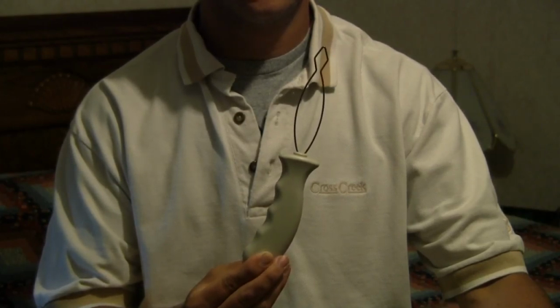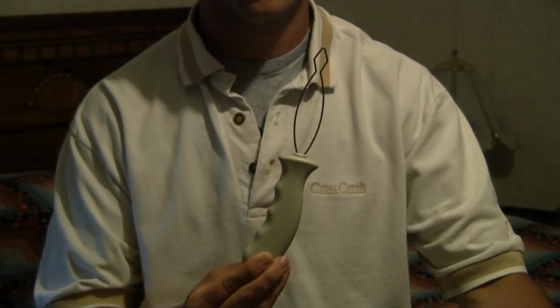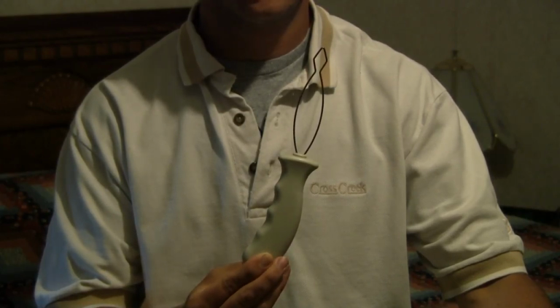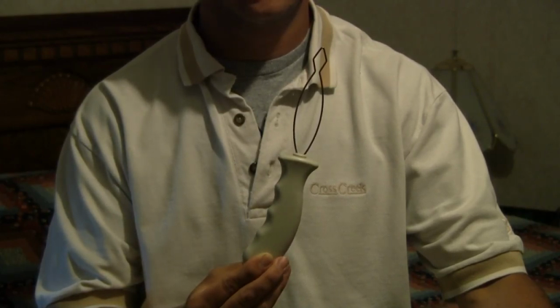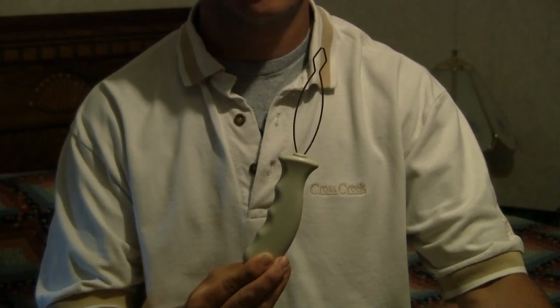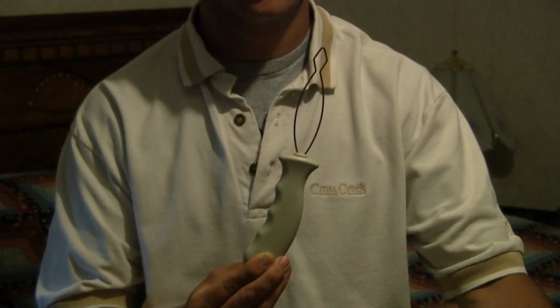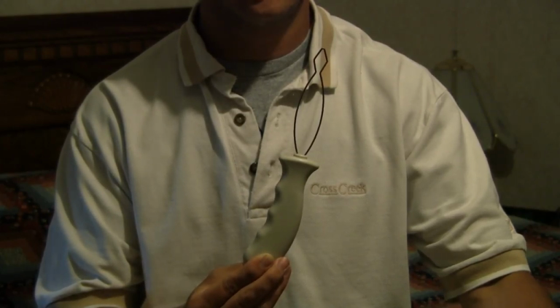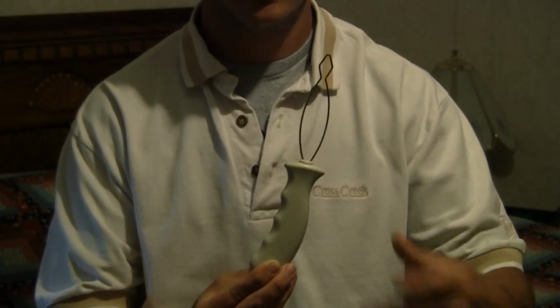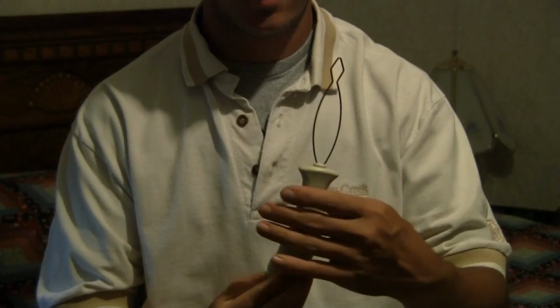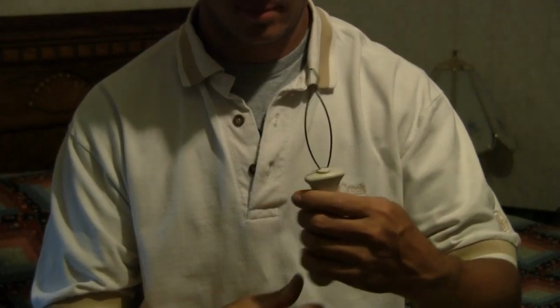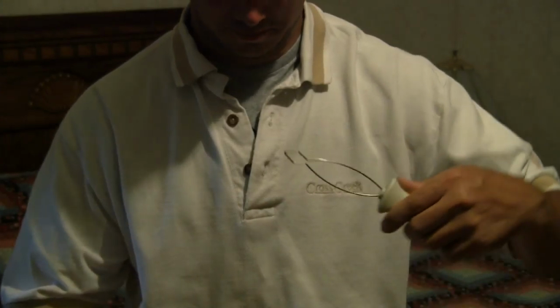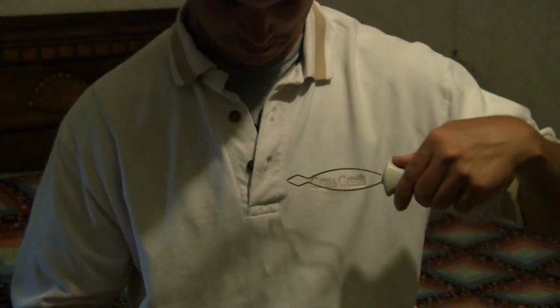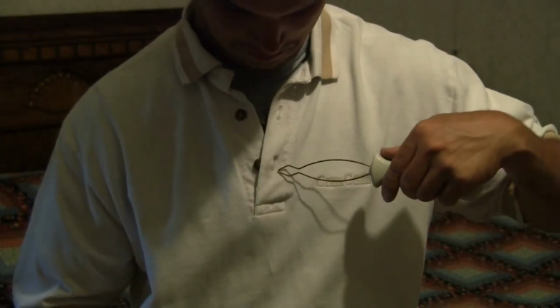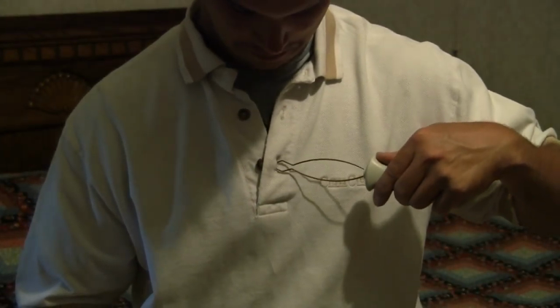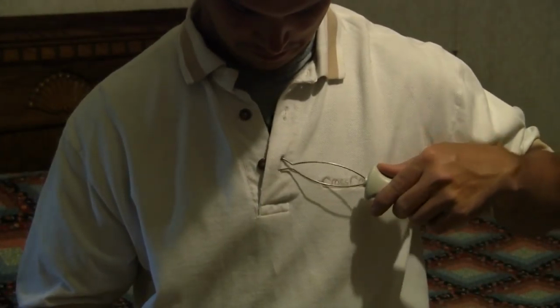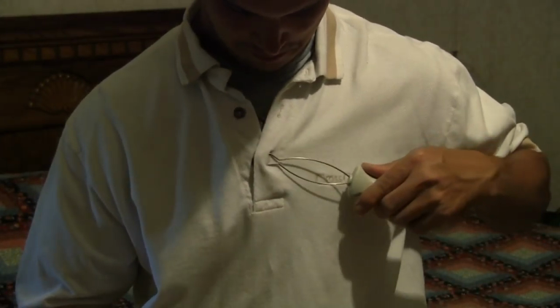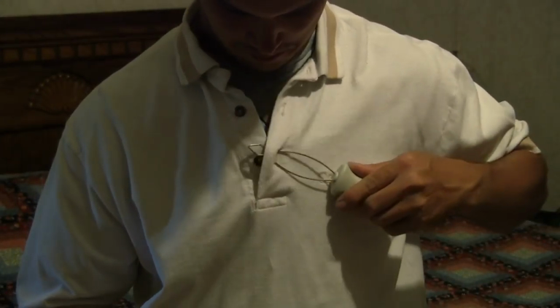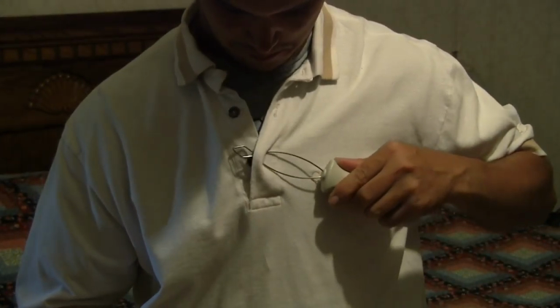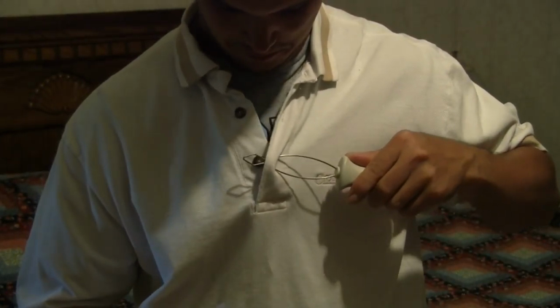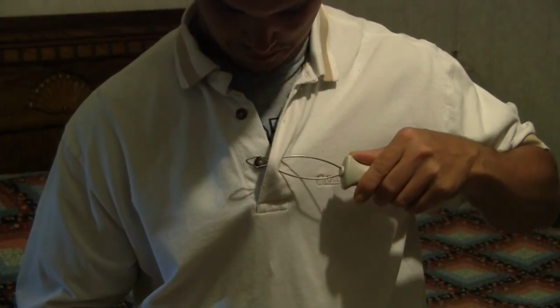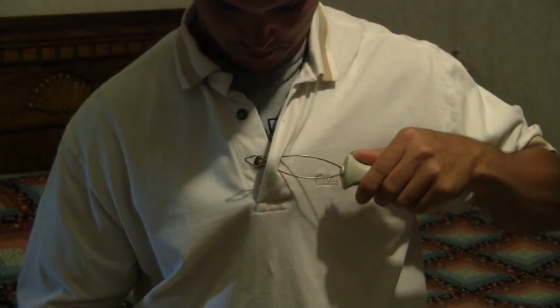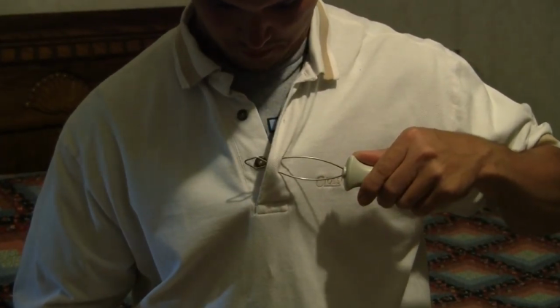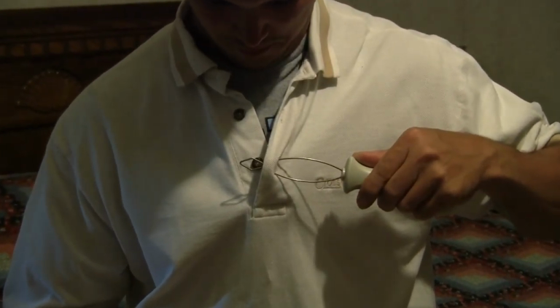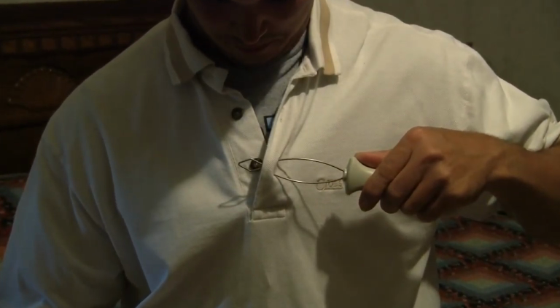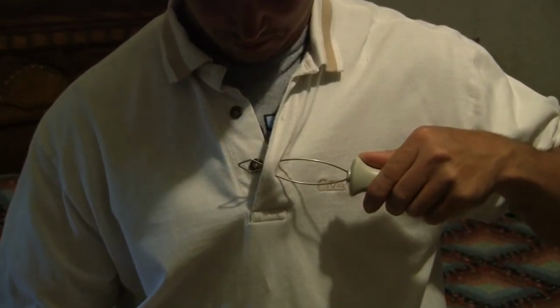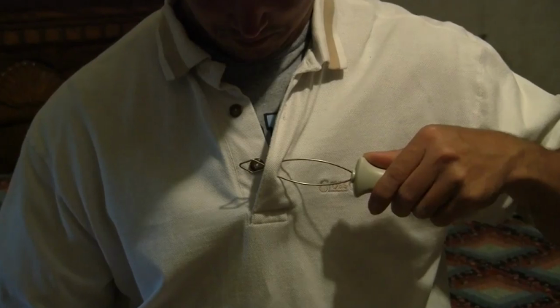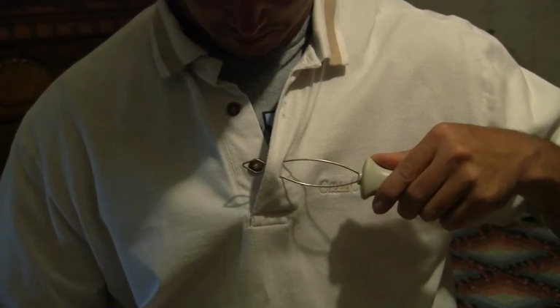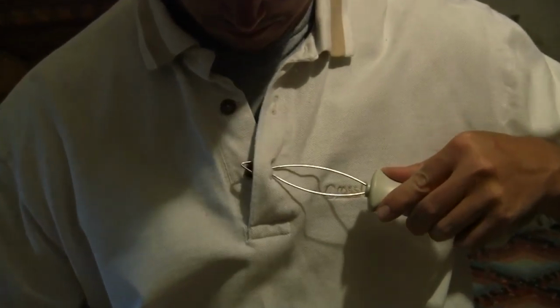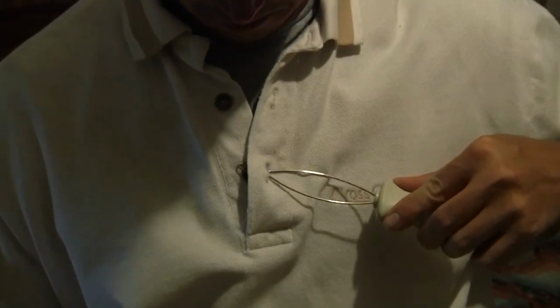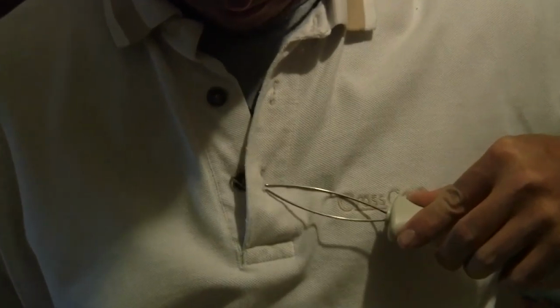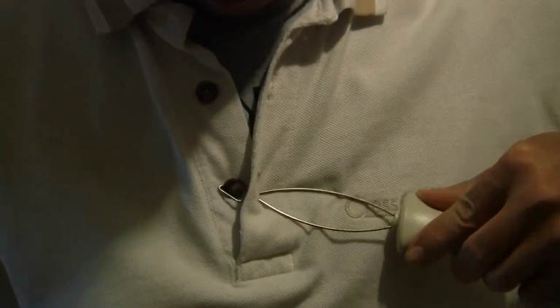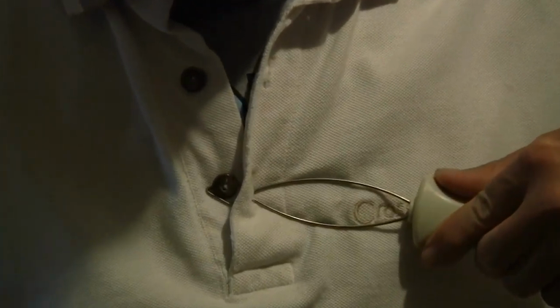Use of the item is demonstrated. Step 1: Insert the wire piece into the buttonhole.